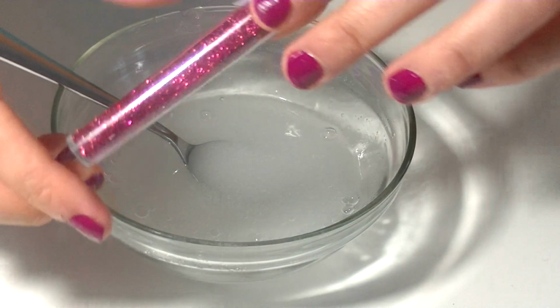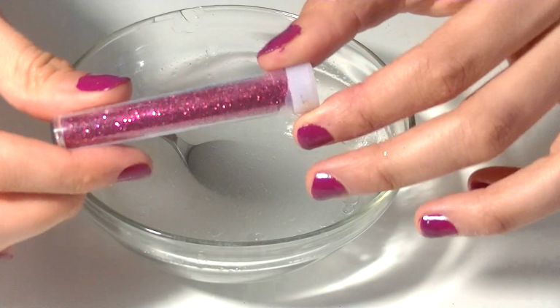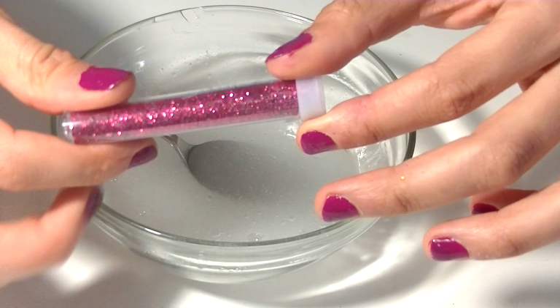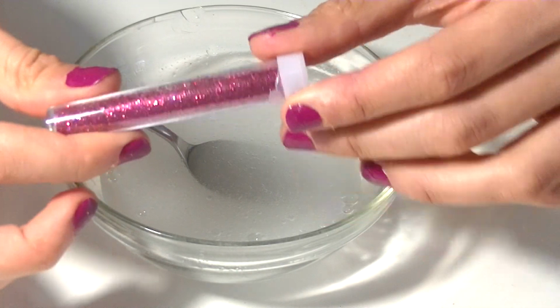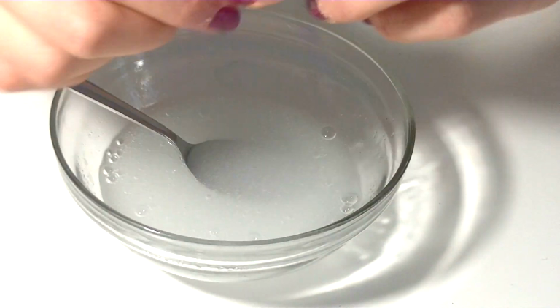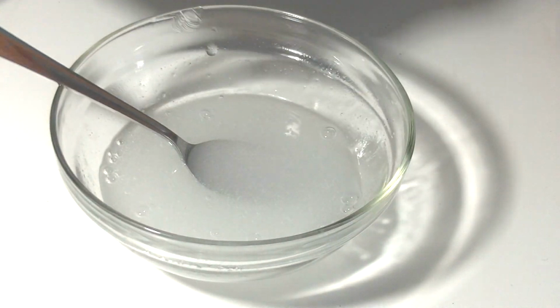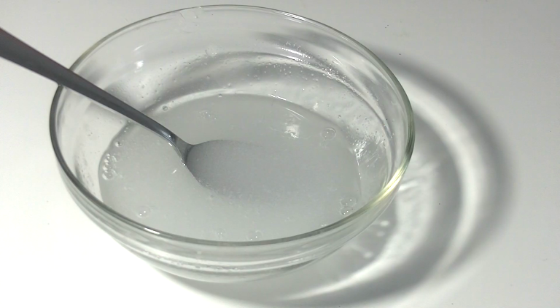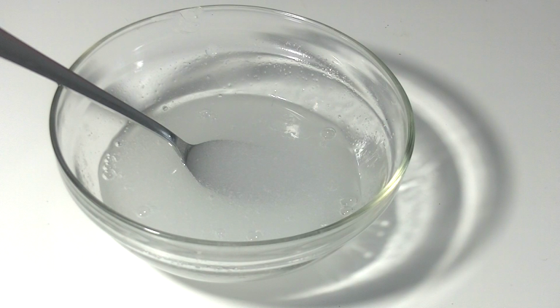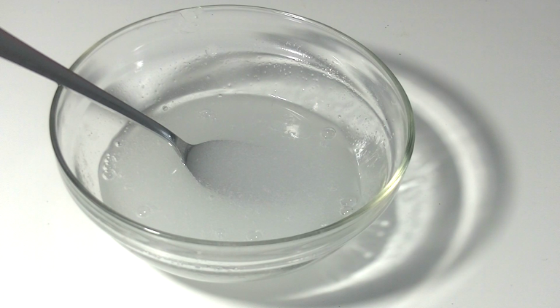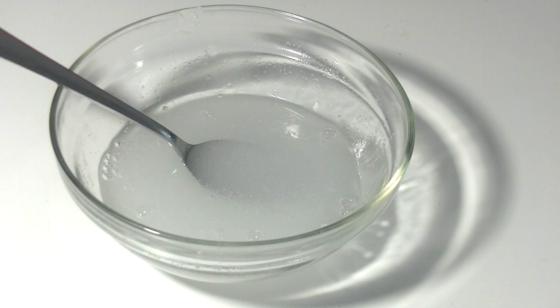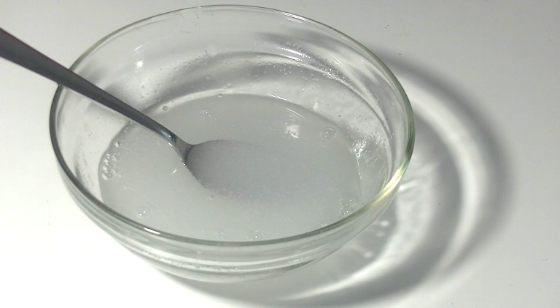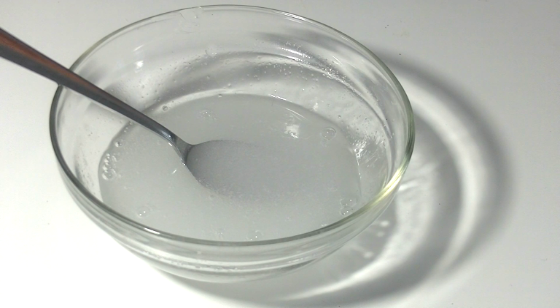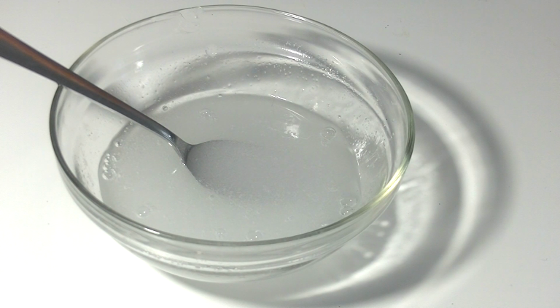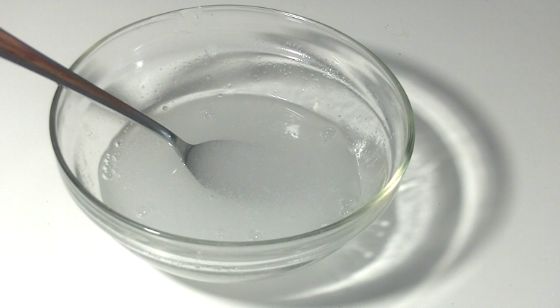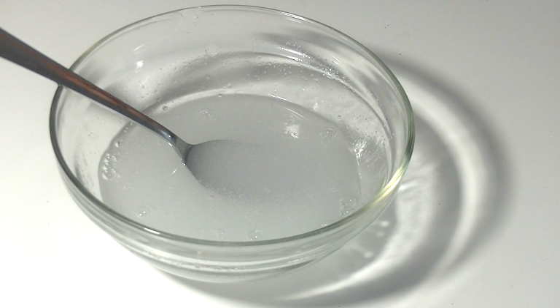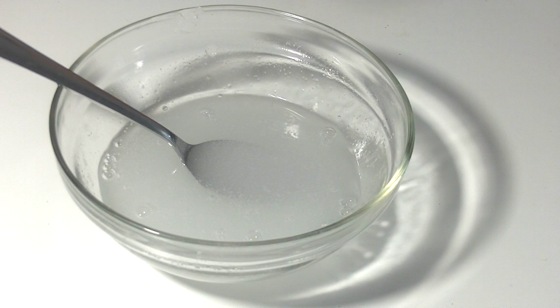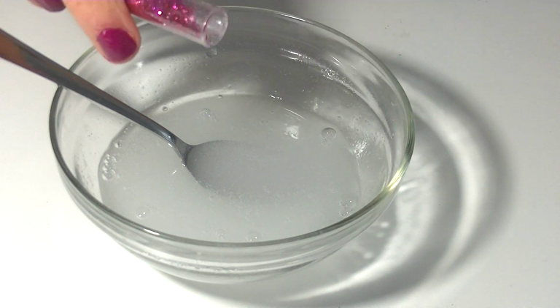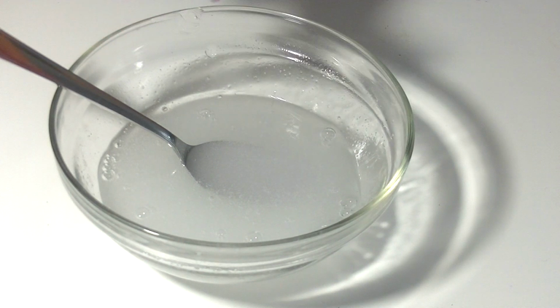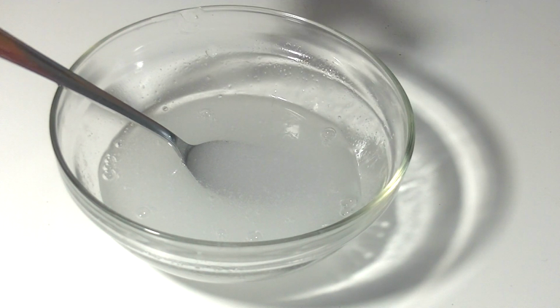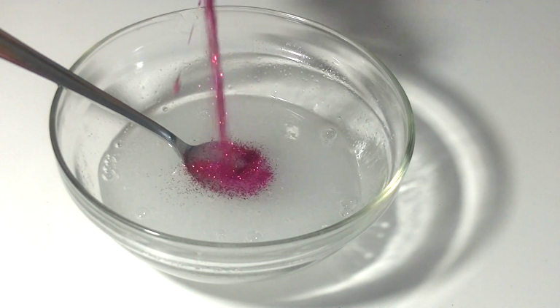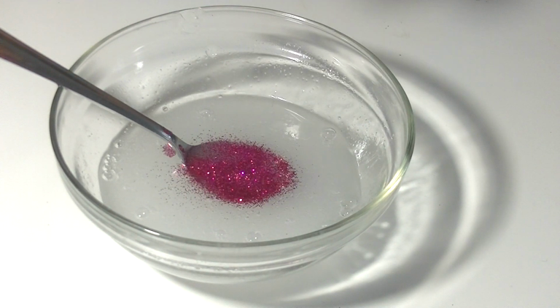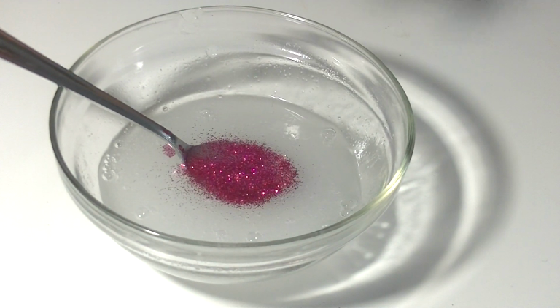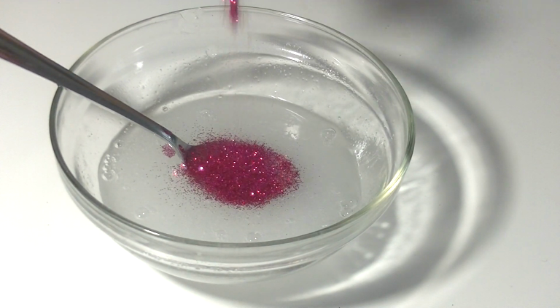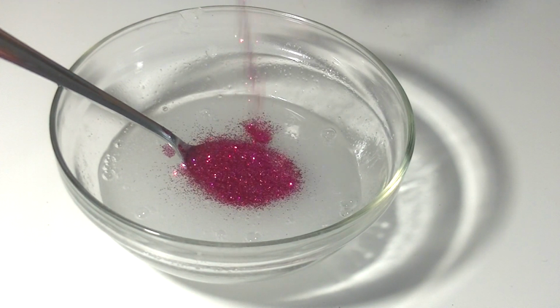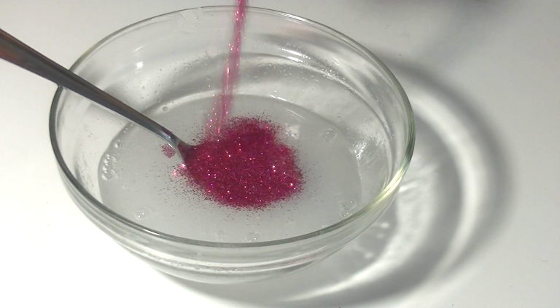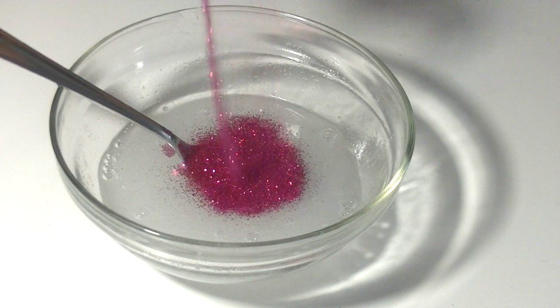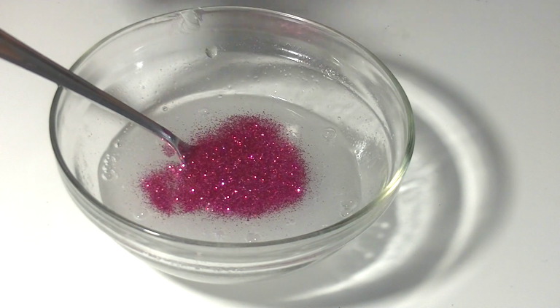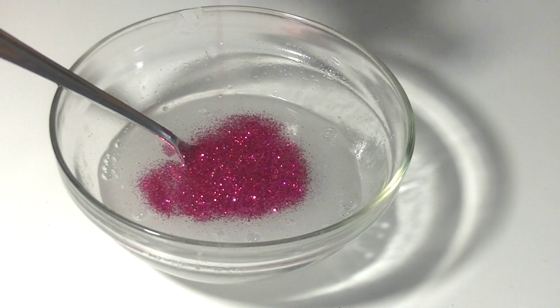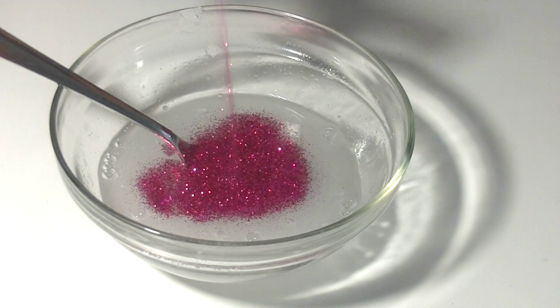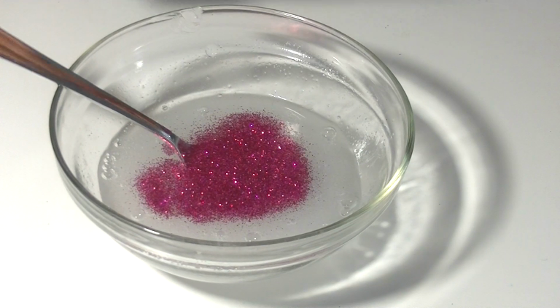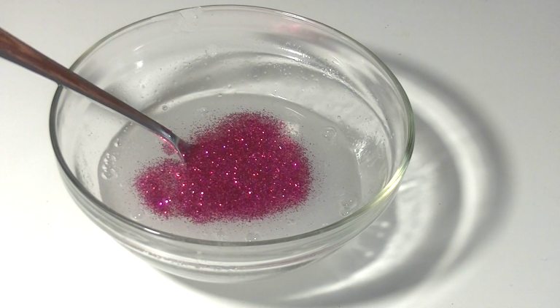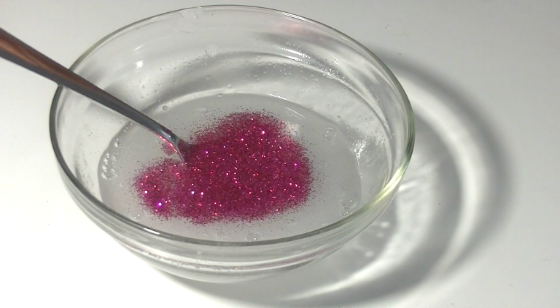If you want to spice up your slime, now is the time to add the glitter, food coloring, or paints. I decided to go with this pink, beautiful glitter, and you're going to see it's going to turn out so cute.